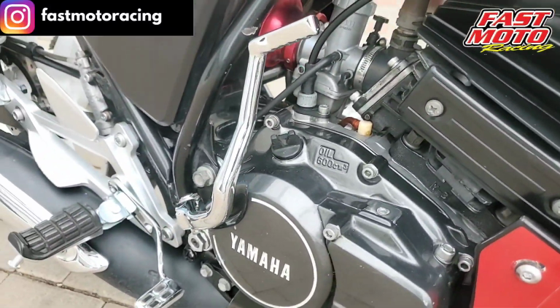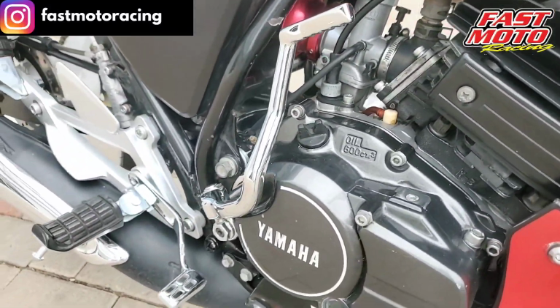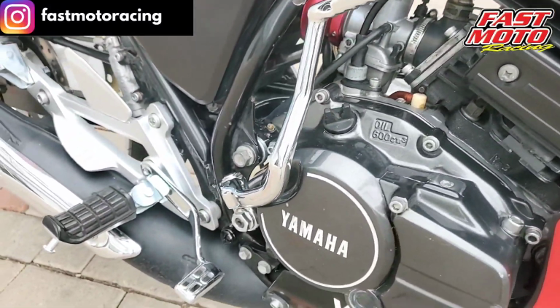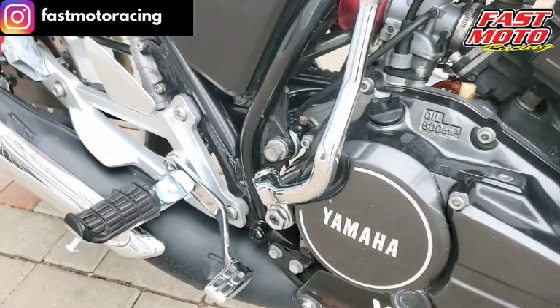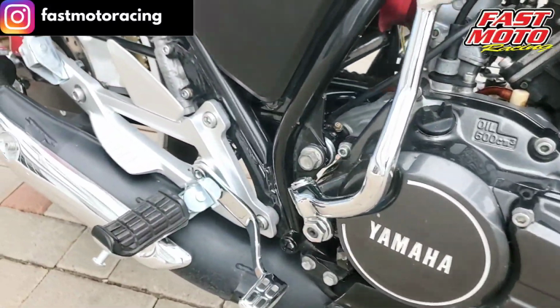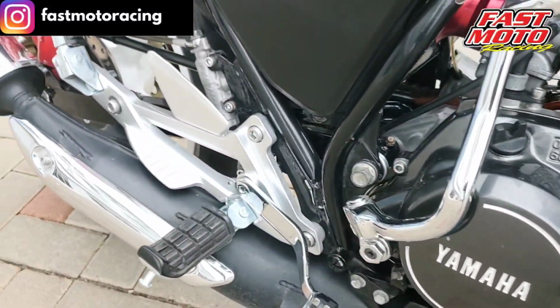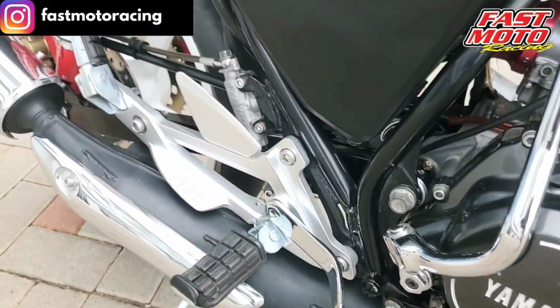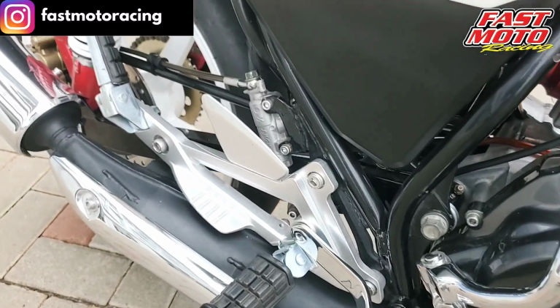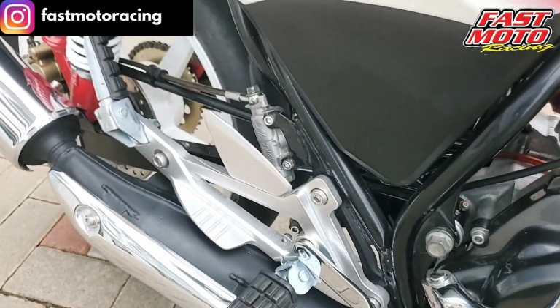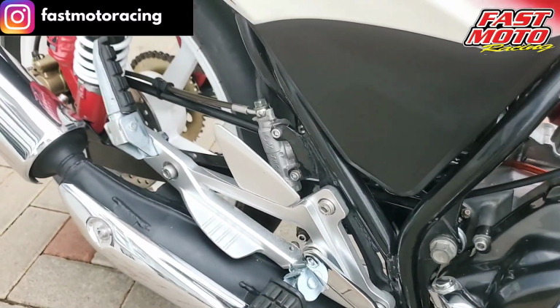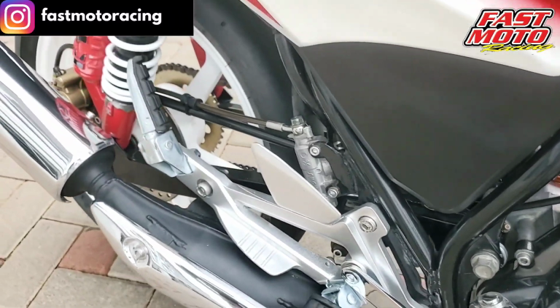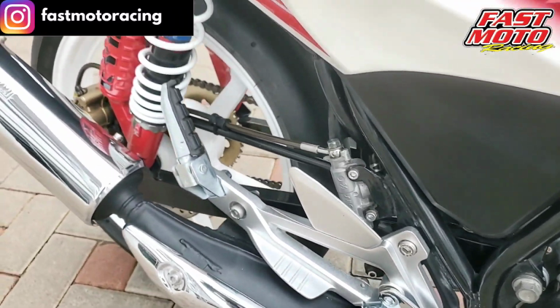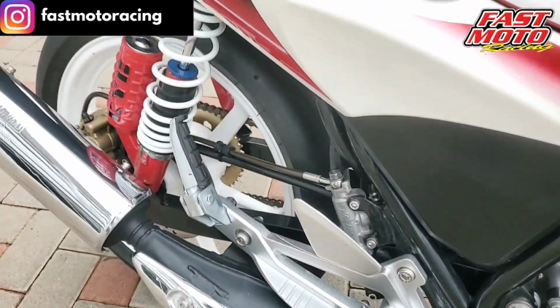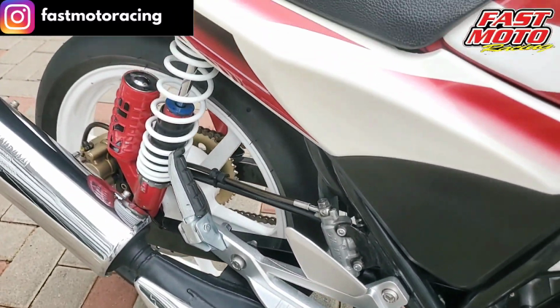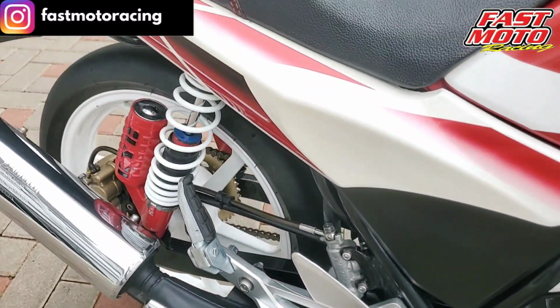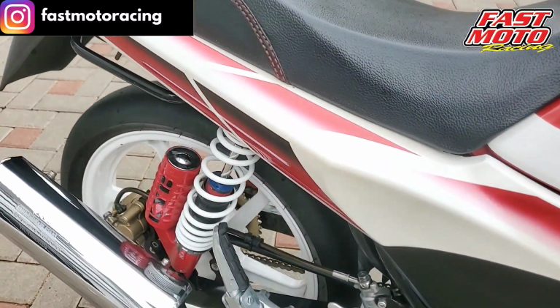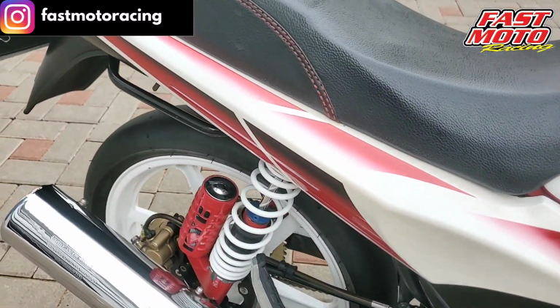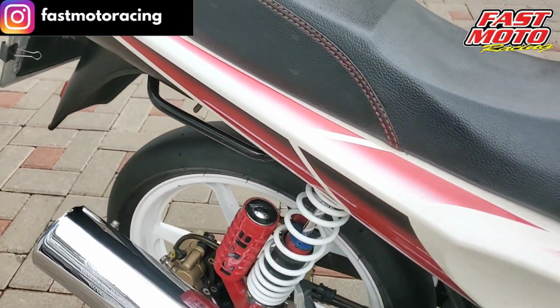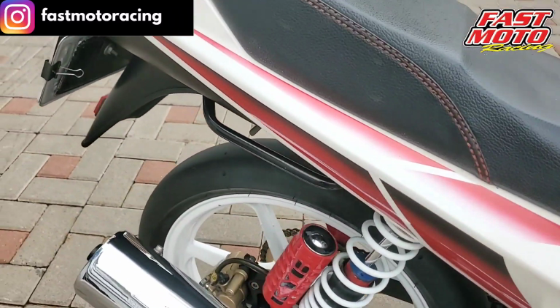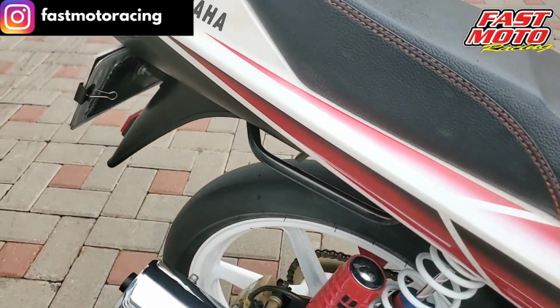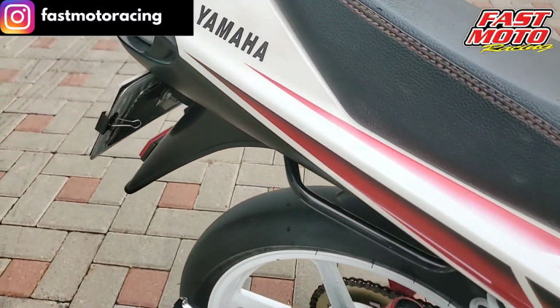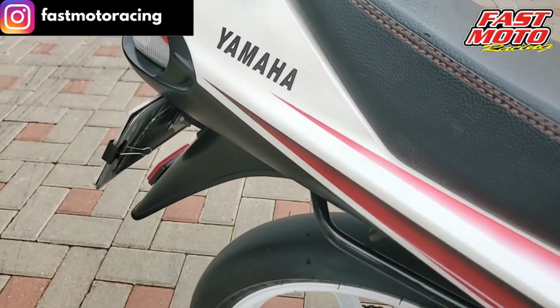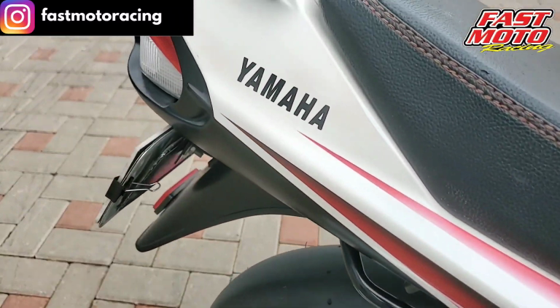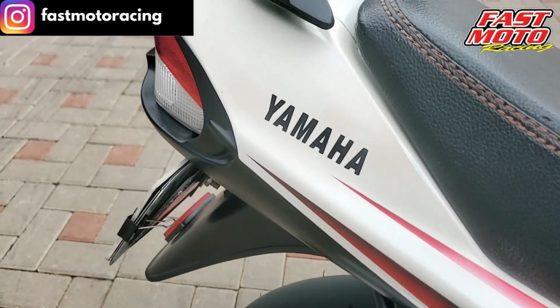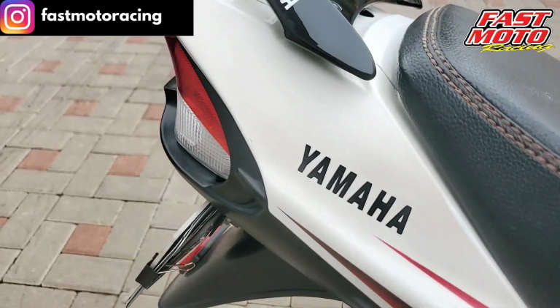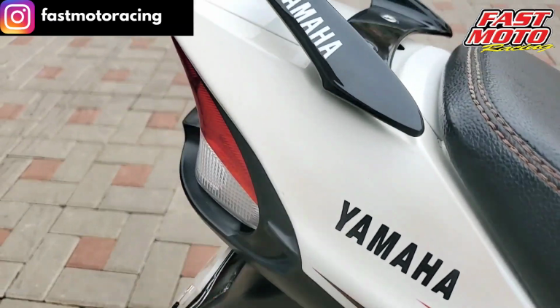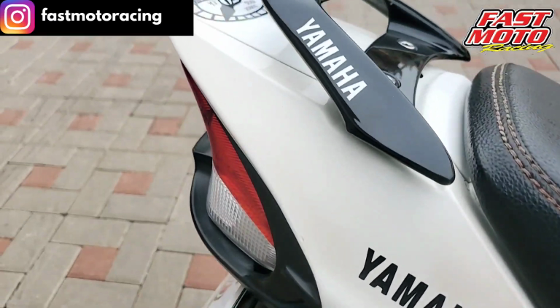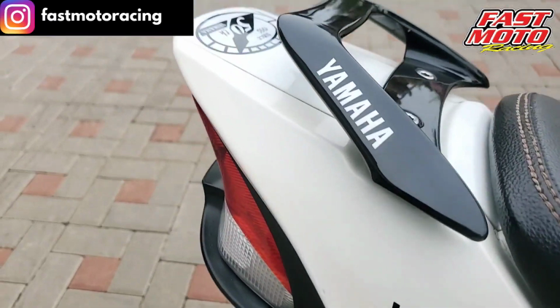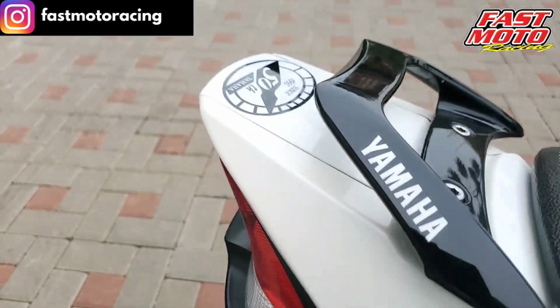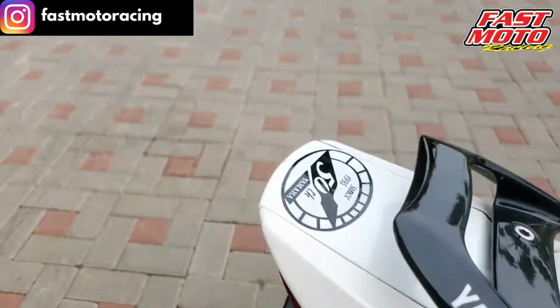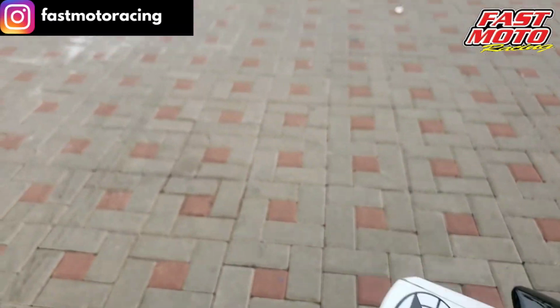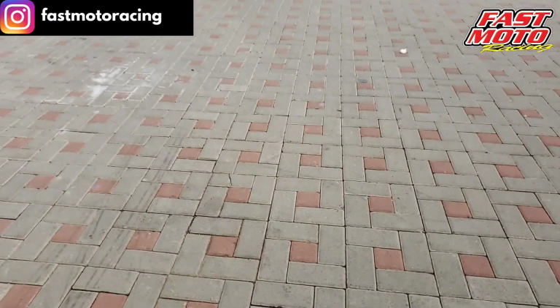Untuk segitiga push-tap-nya, menggunakan versi Airjet Catalyzer Malaysia juga. Dan cover set belakangnya menggunakan Airjet Catalyzer Malaysia. (For the triple tree, it also uses the Airjet Catalyzer Malaysia version. And the rear cover set uses the Airjet Catalyzer Malaysia version as well.)